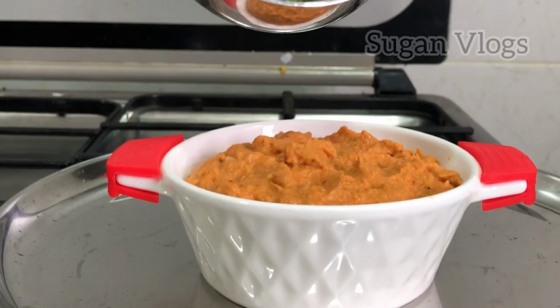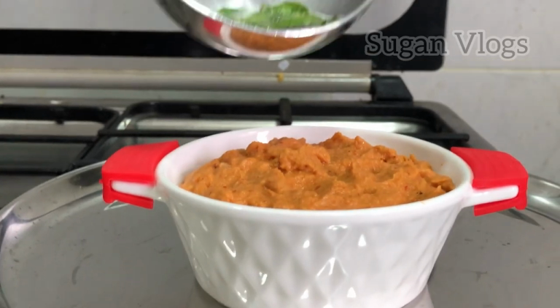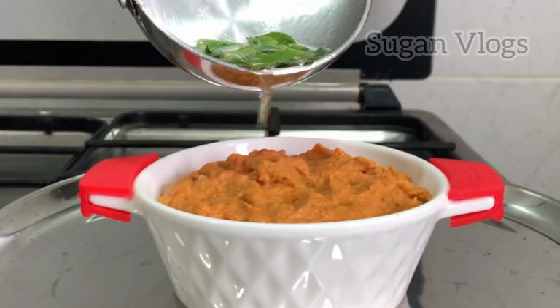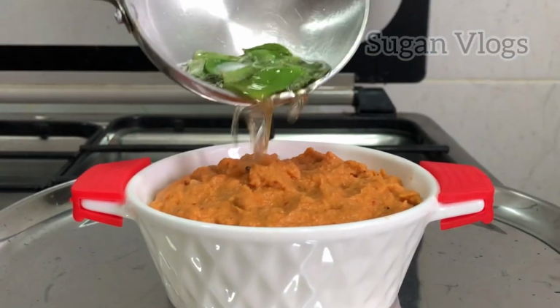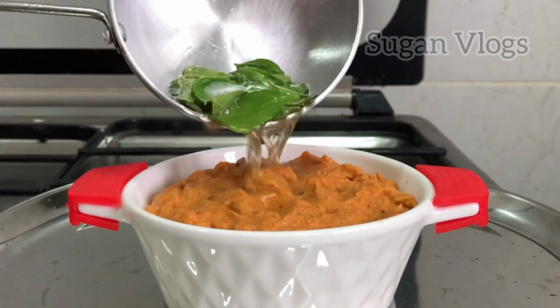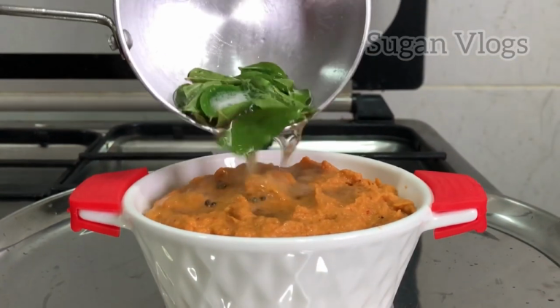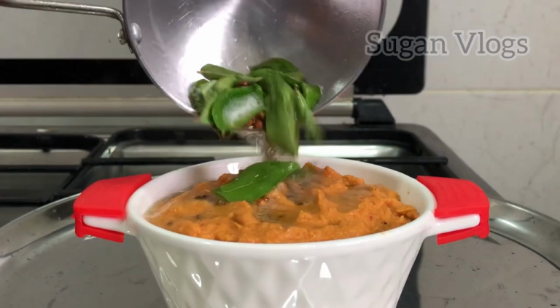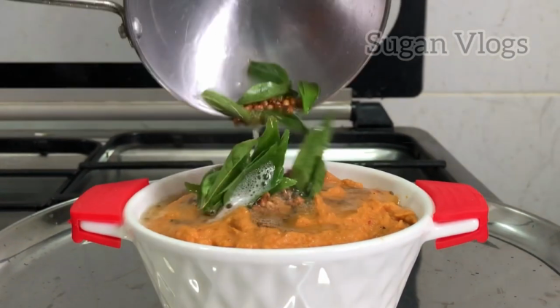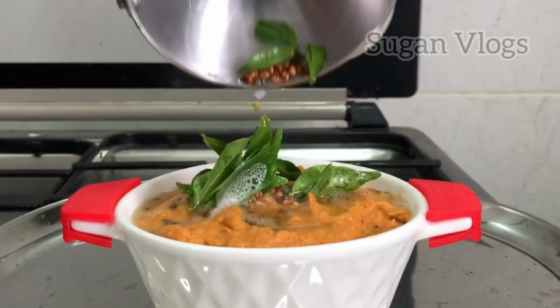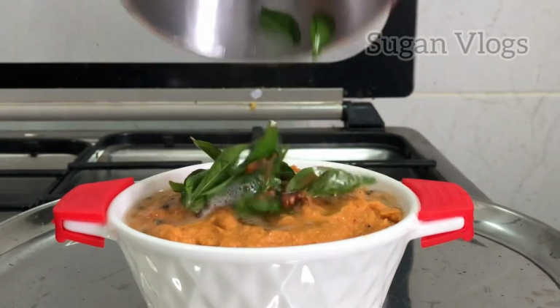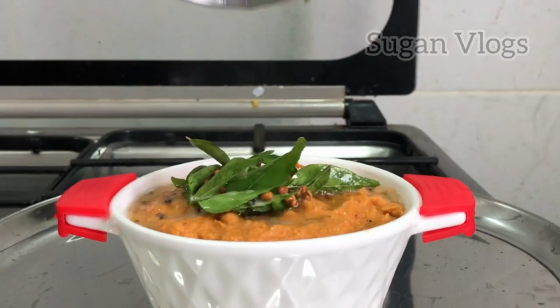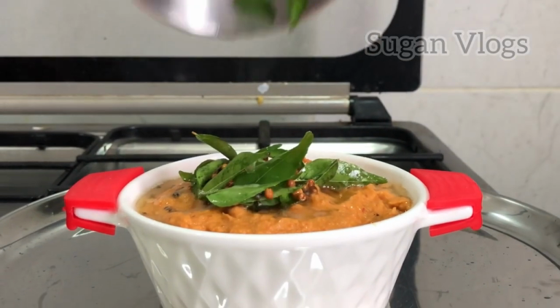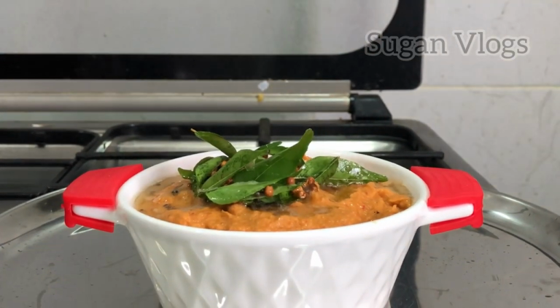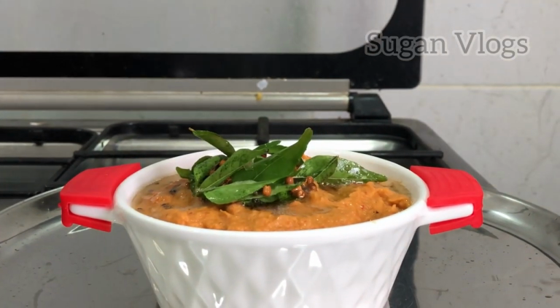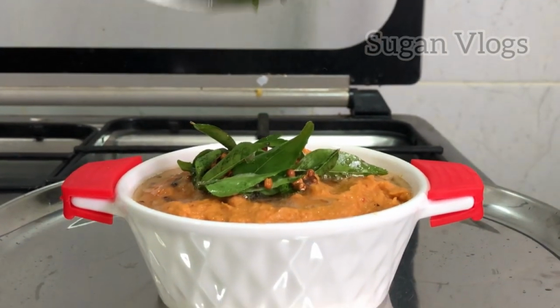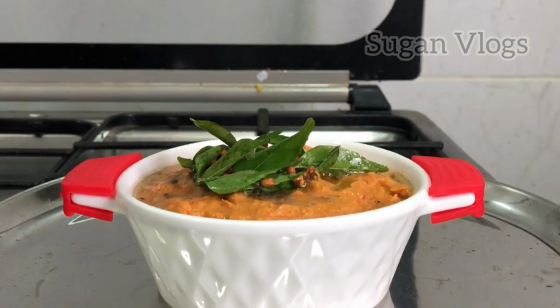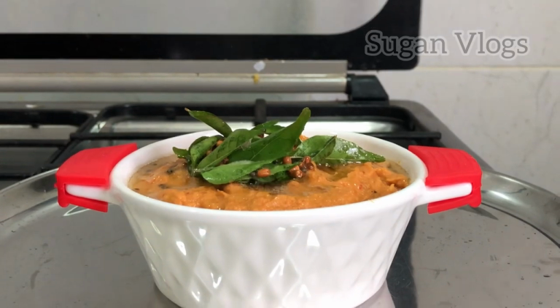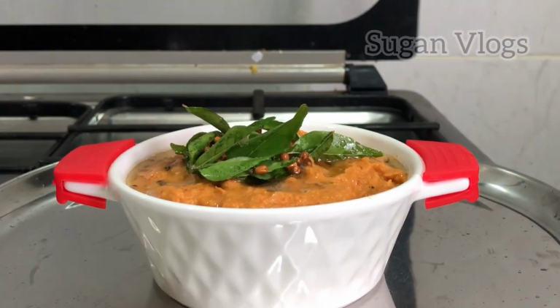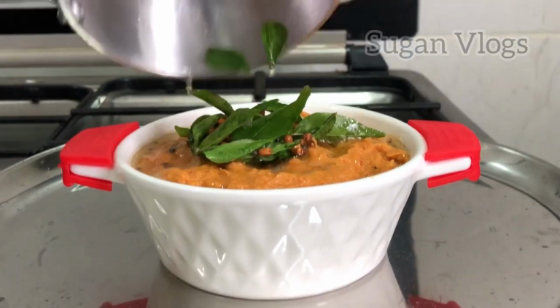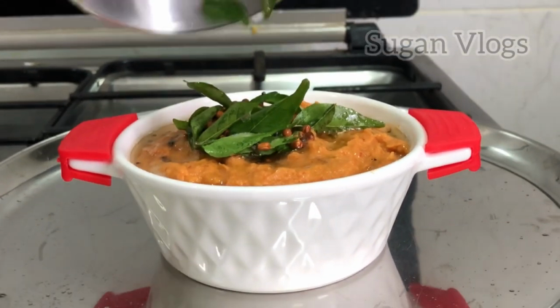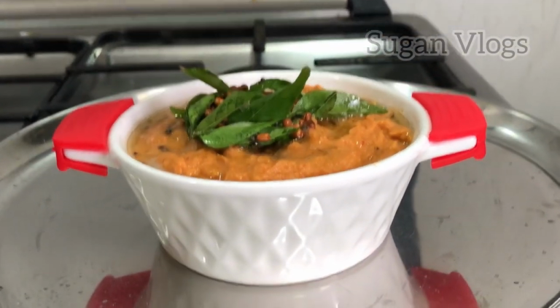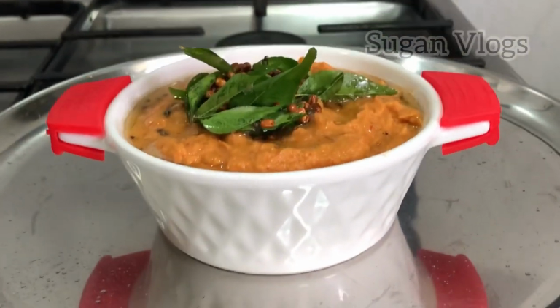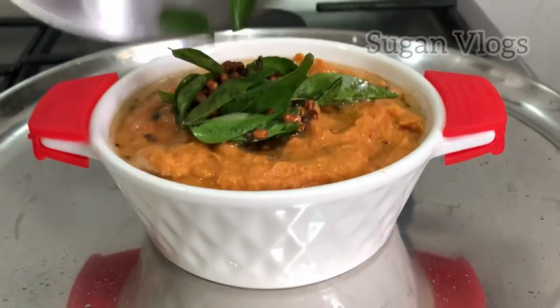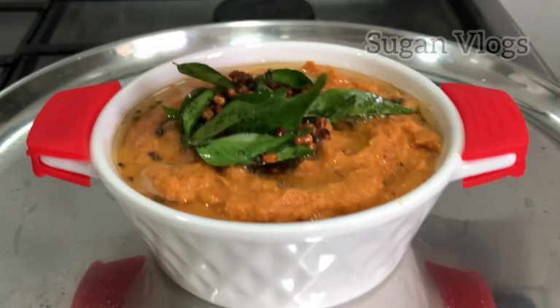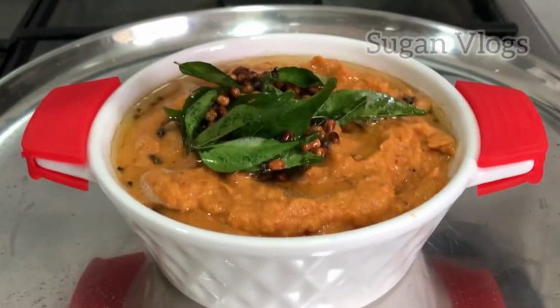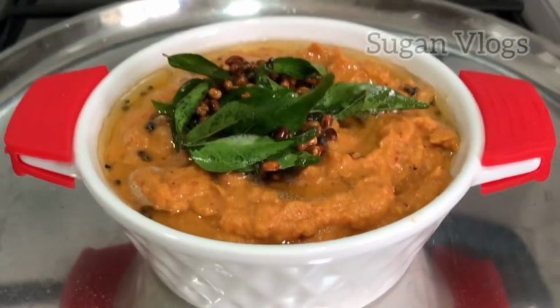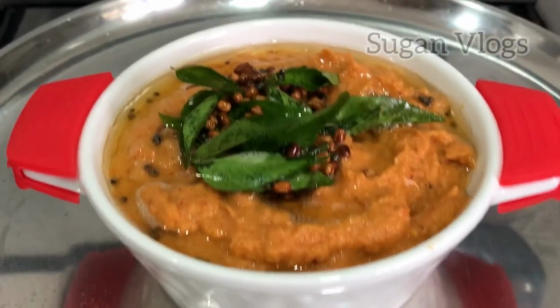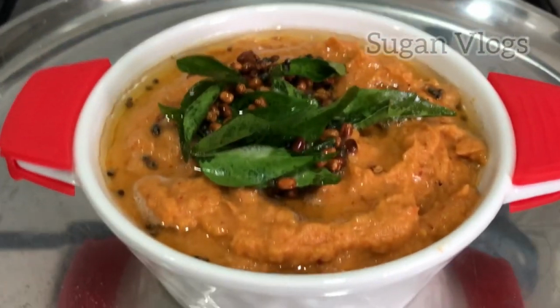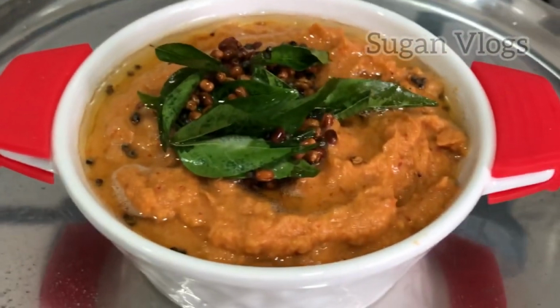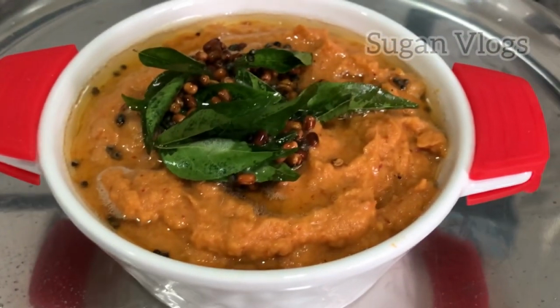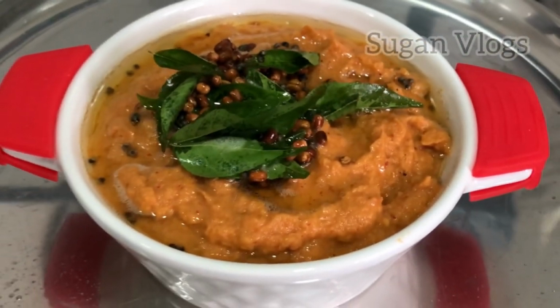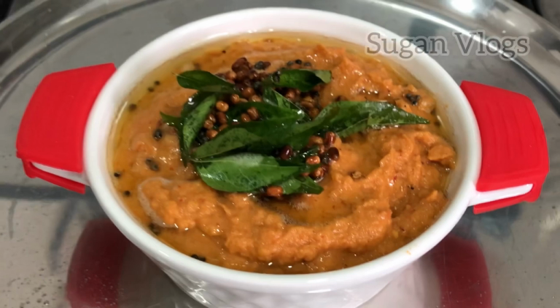Hi! Hello and welcome to Sookan Vlogs. We are going to see a Chutney recipe — not just a regular chutney, but a different and unique Chutney recipe. We are going to make a vegetable chutney.